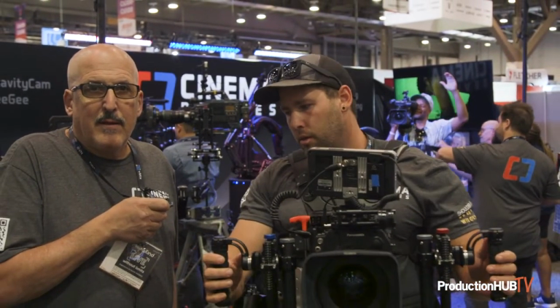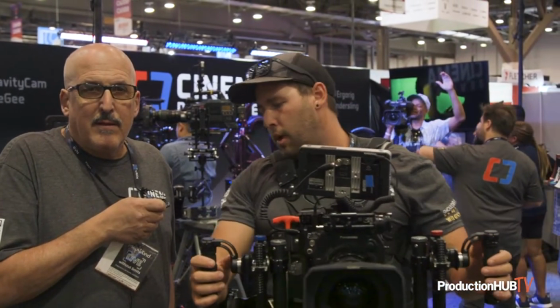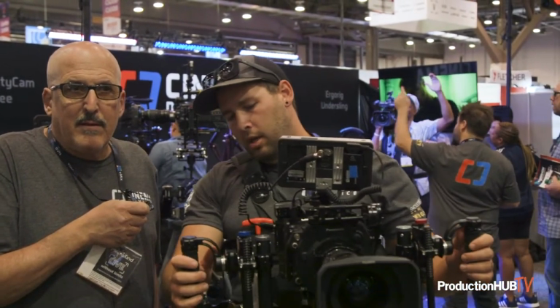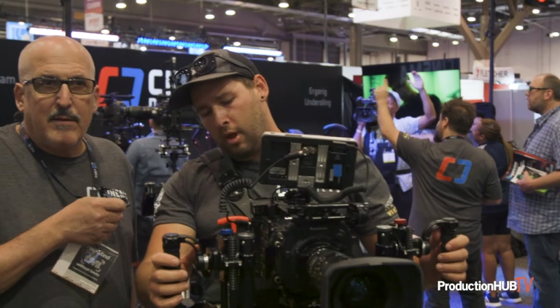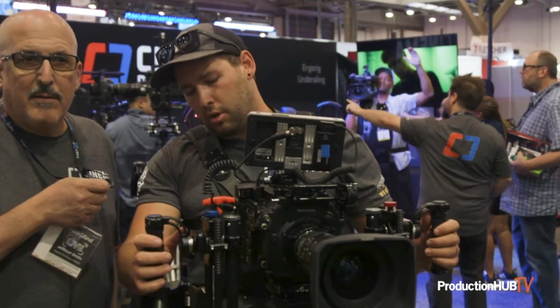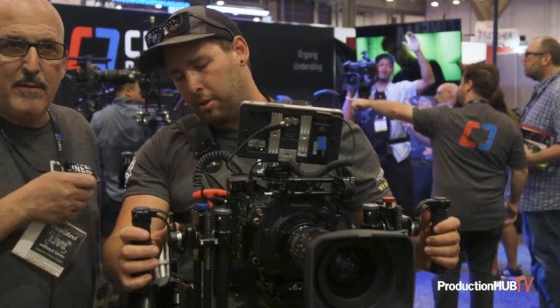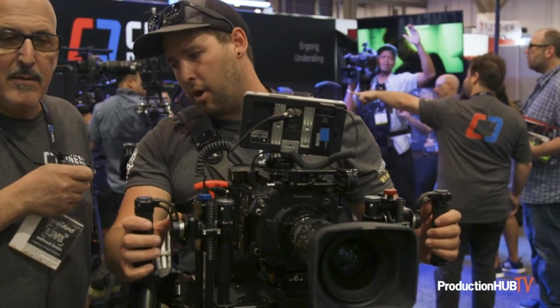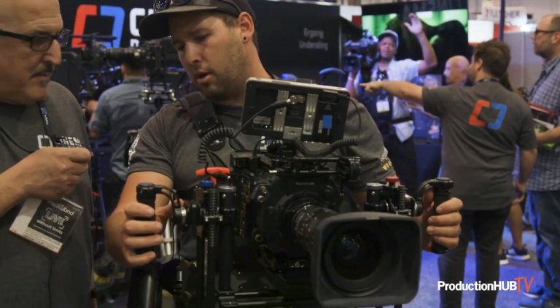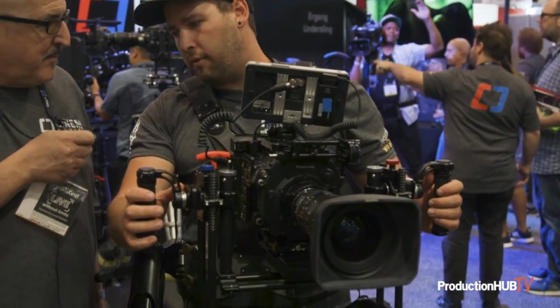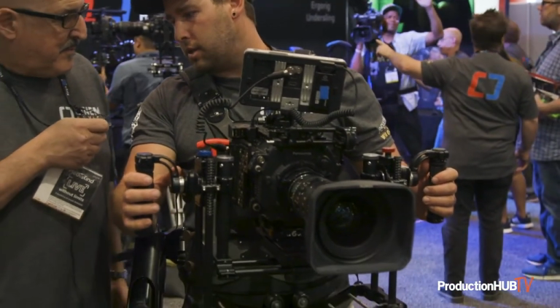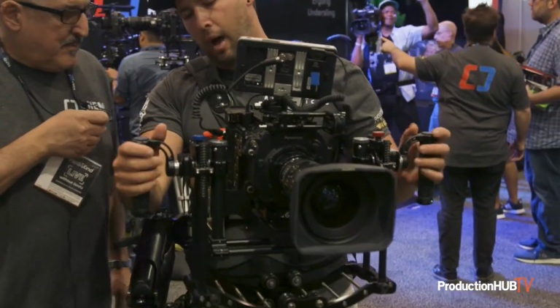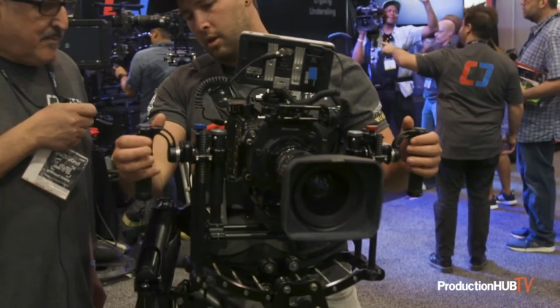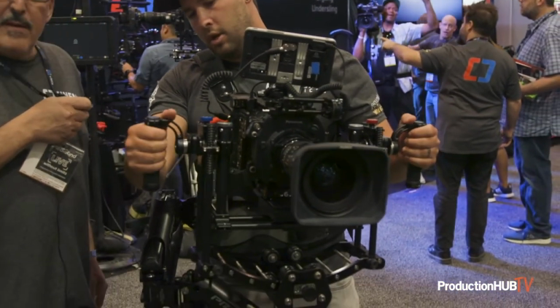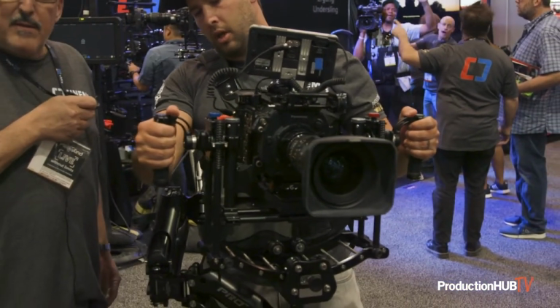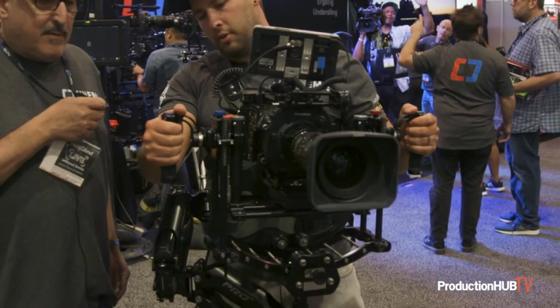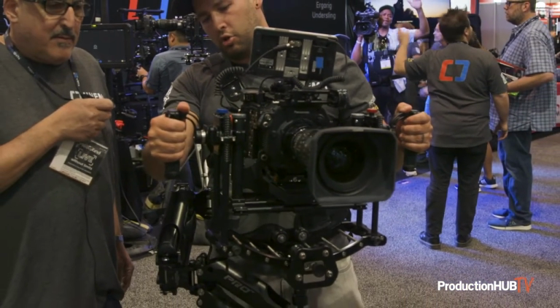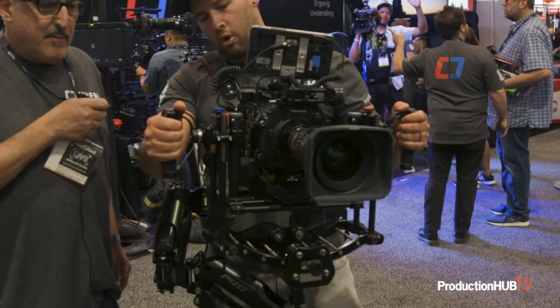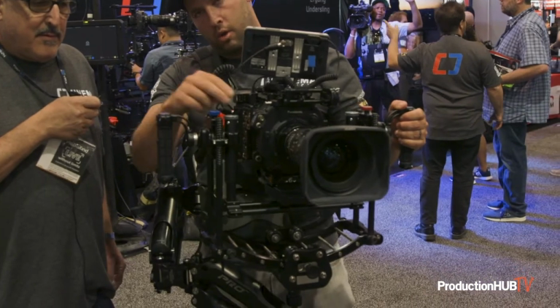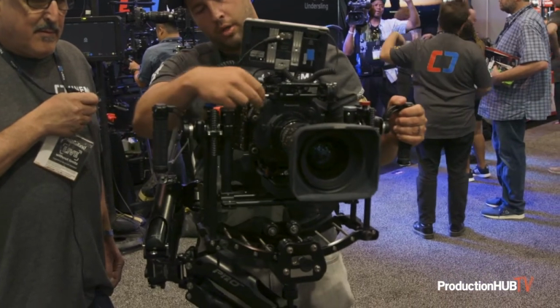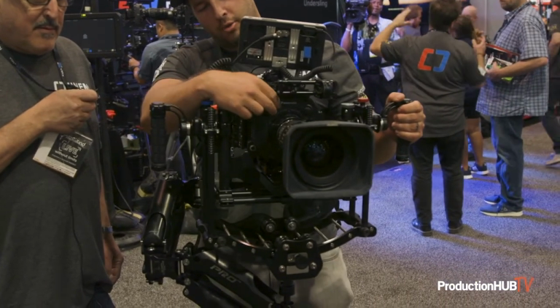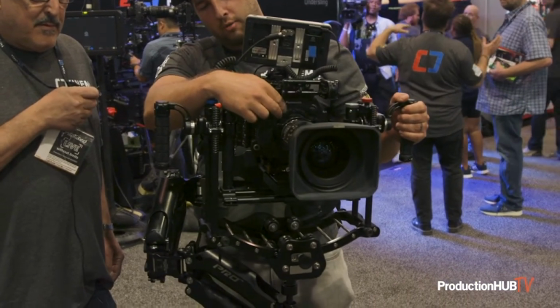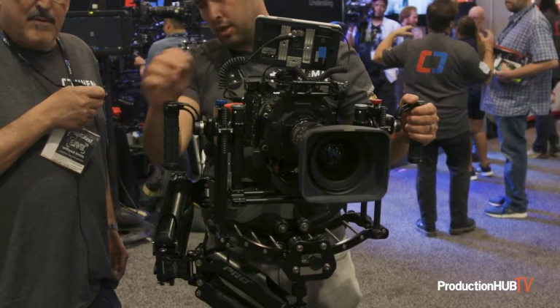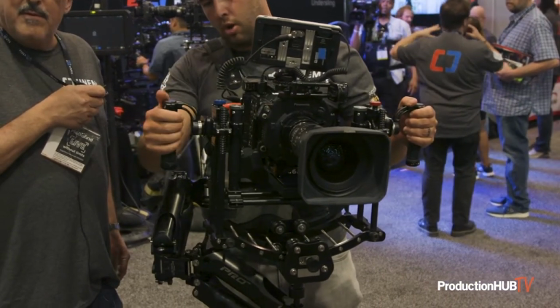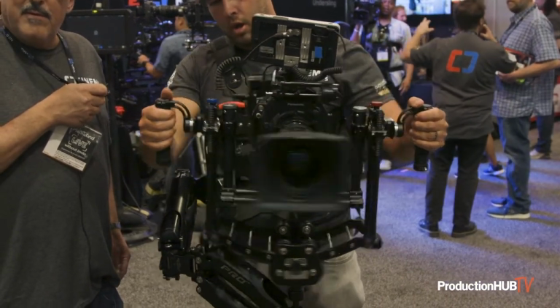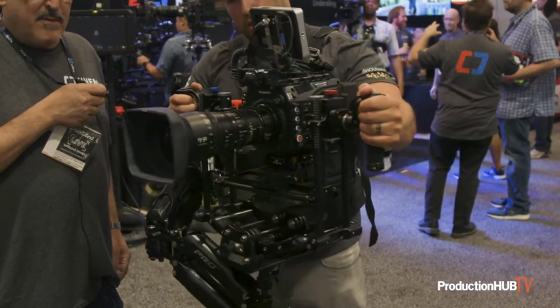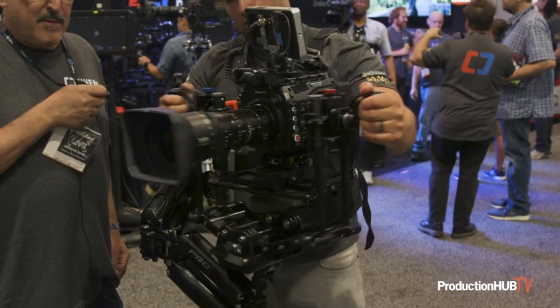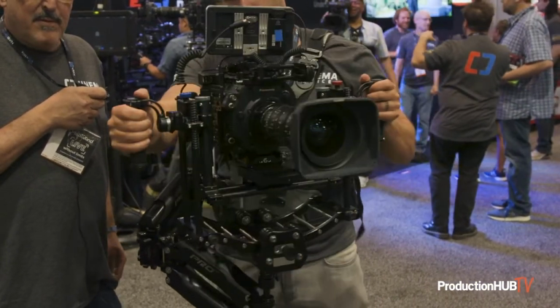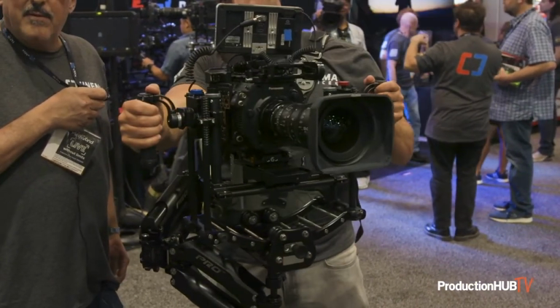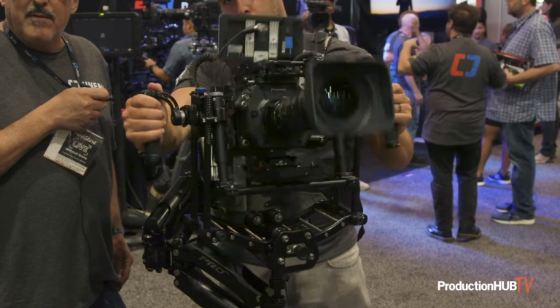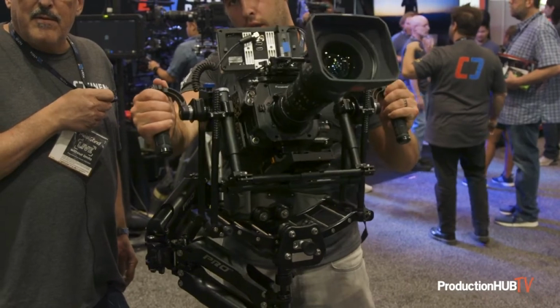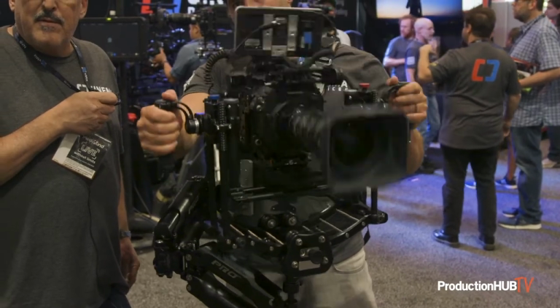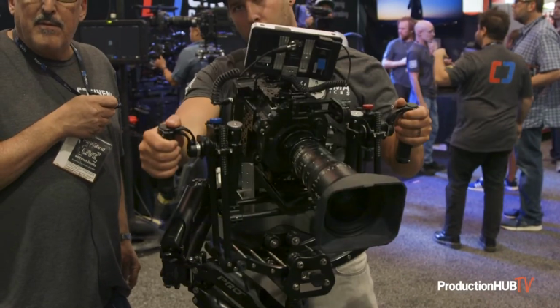The way a Steadicam allows you to grab the camera at its center of gravity, this does the opposite. It gives you control while the camera's center of gravity is nodal, and lets you really whip the camera accurately in every direction.